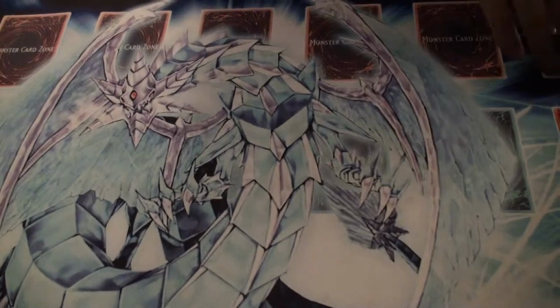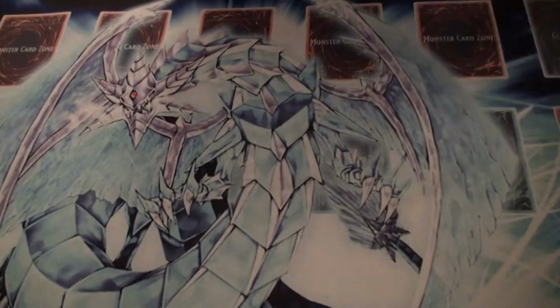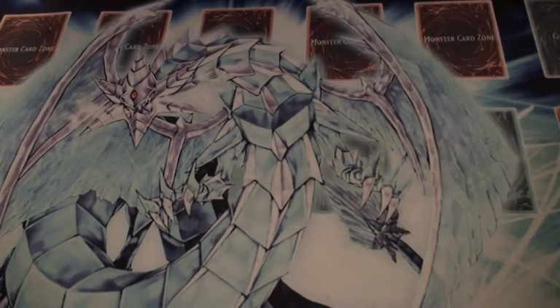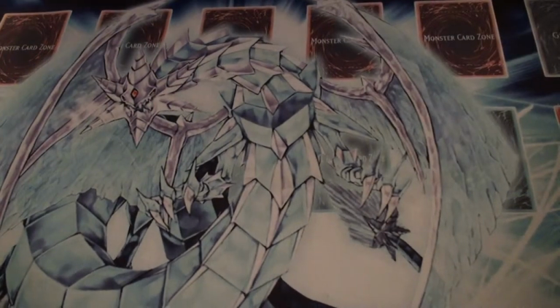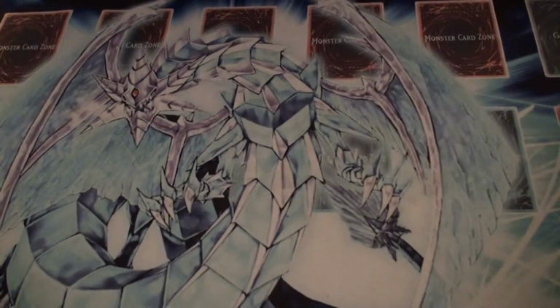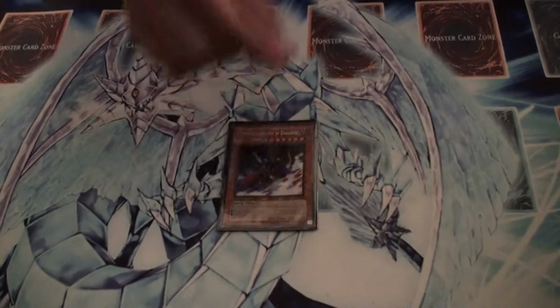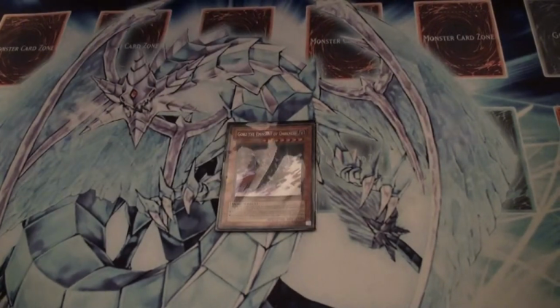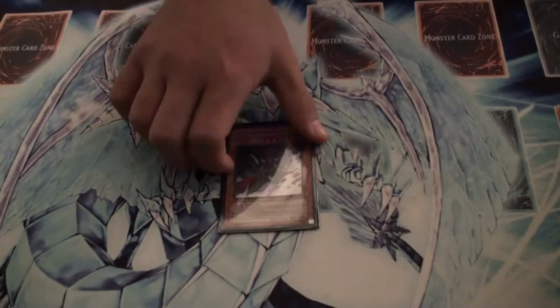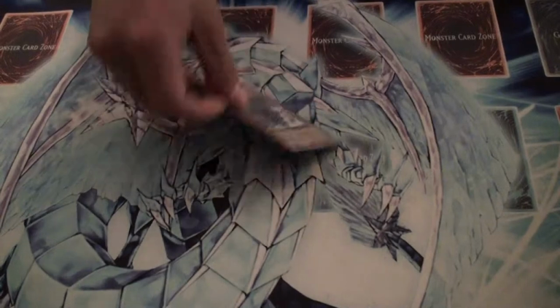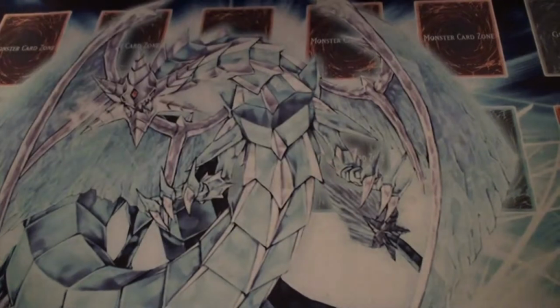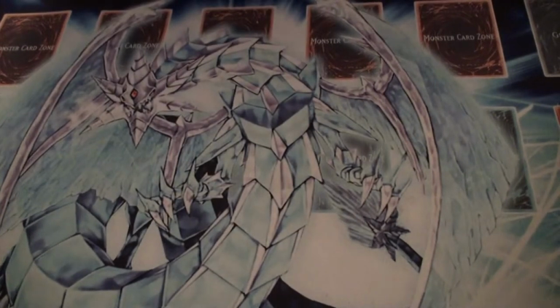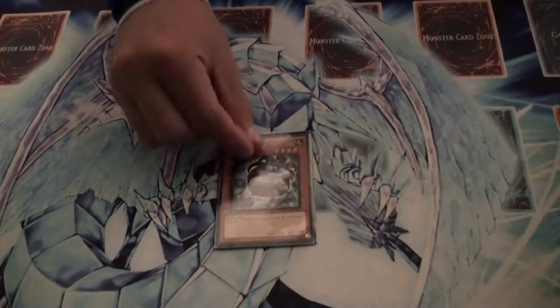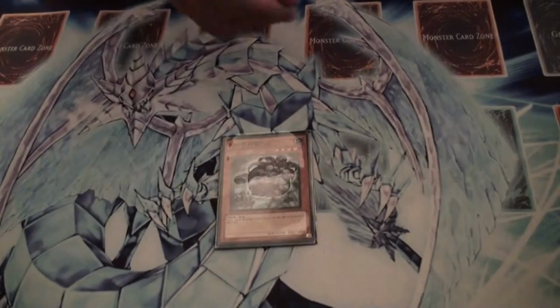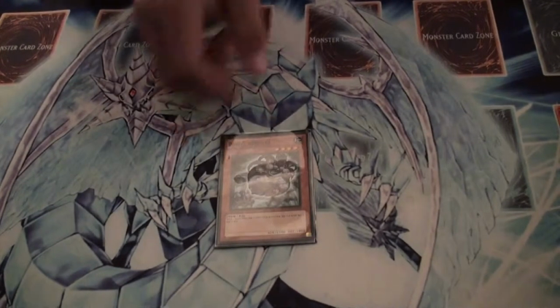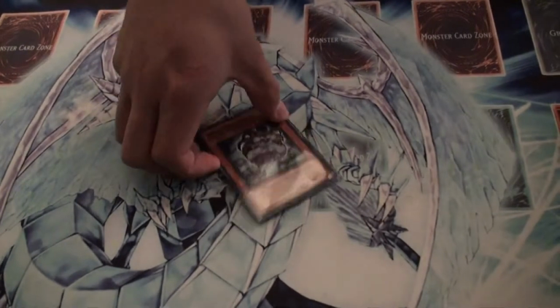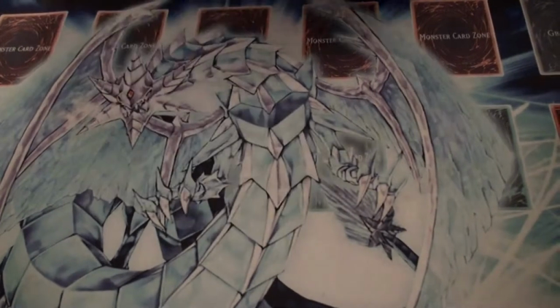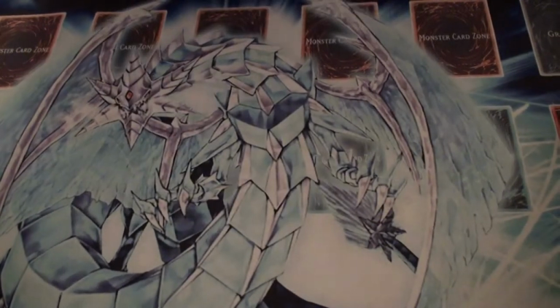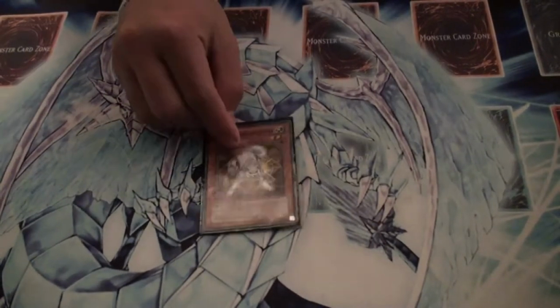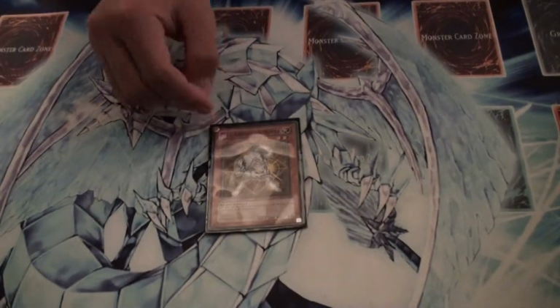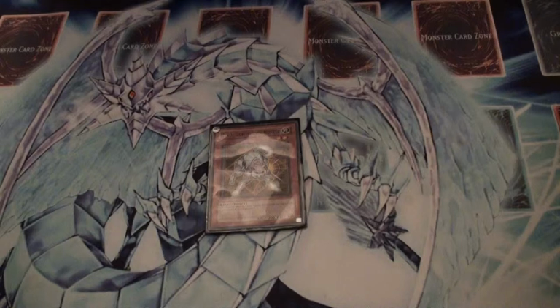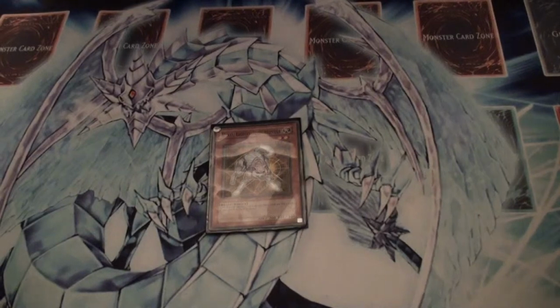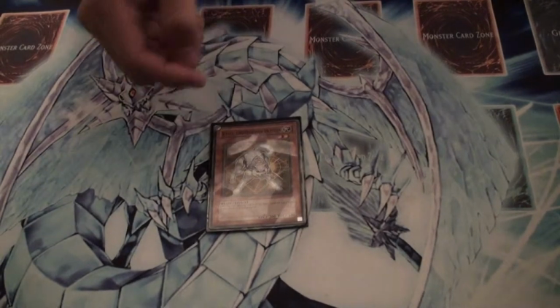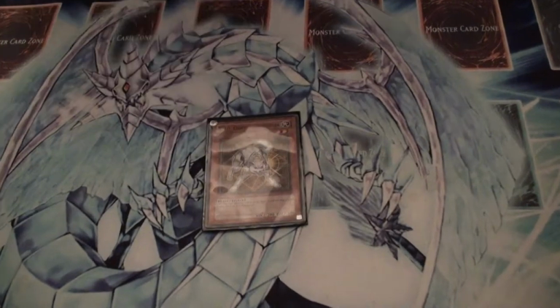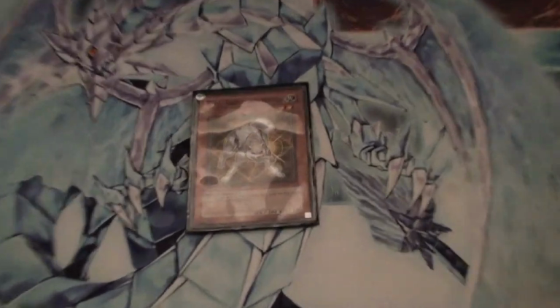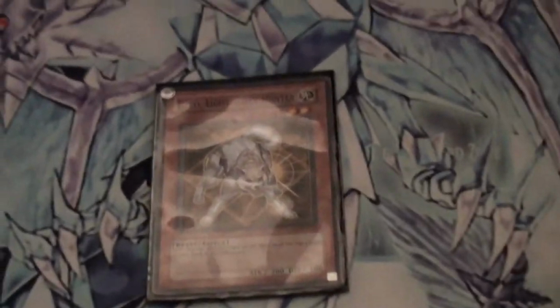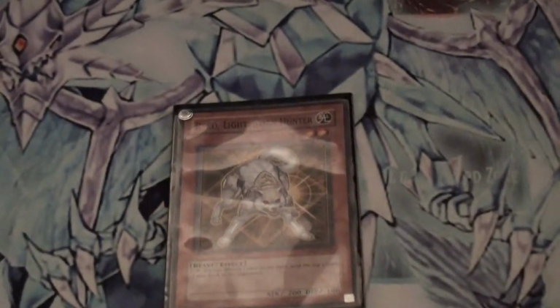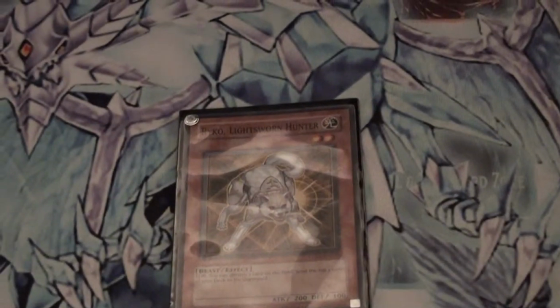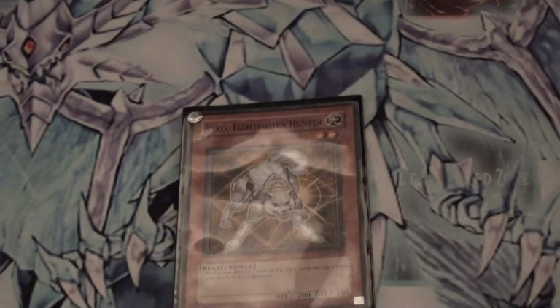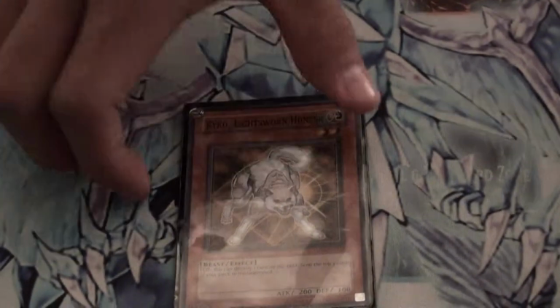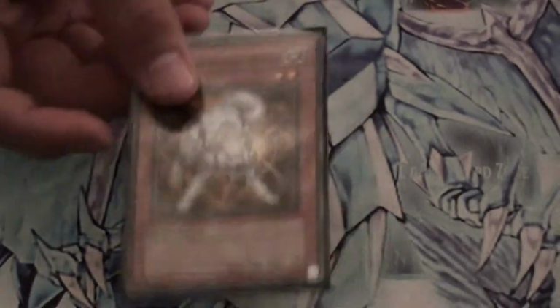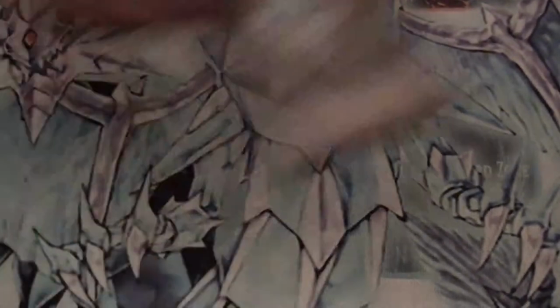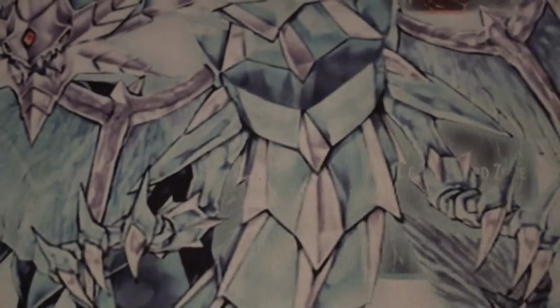Next, you have your side deck. You got one Gorz, pretty basic. You have one more Hamster in case you need to. Raikou, good for popping cards. Also a Milling 3 — gives you an event for Pot of Avarice, or if you mill a Green Baboon, even better. It's a plus.